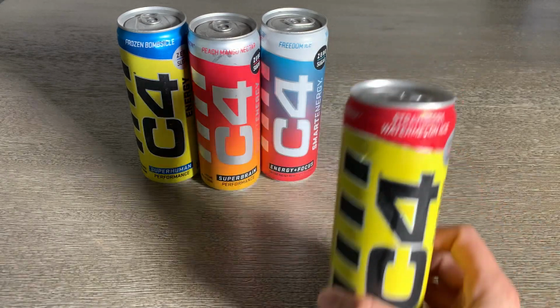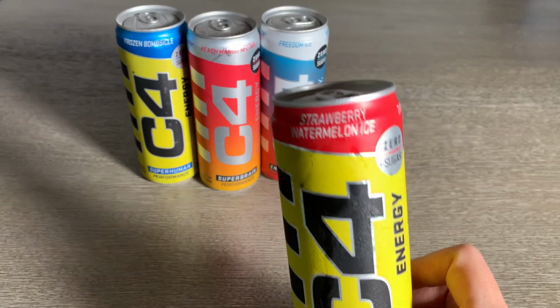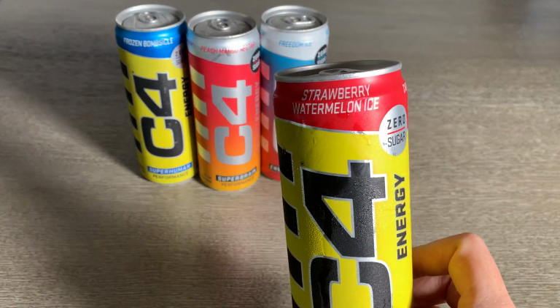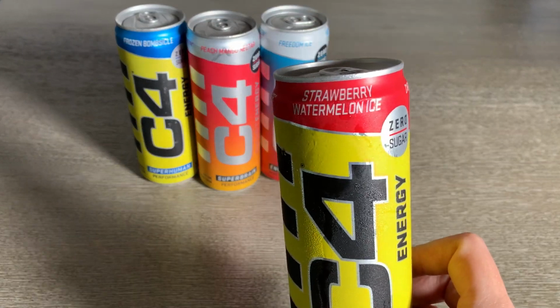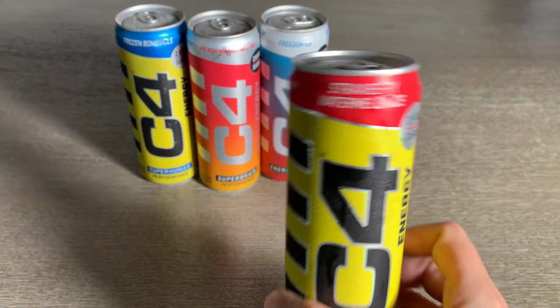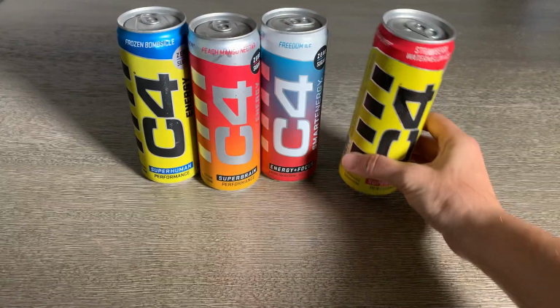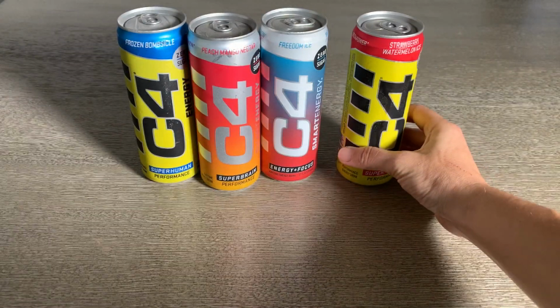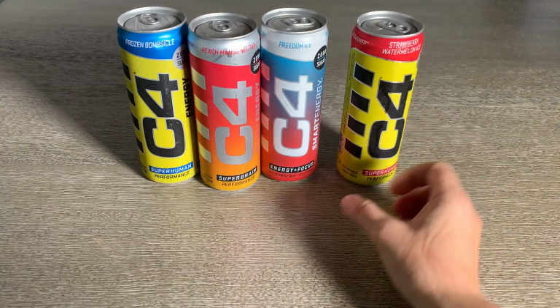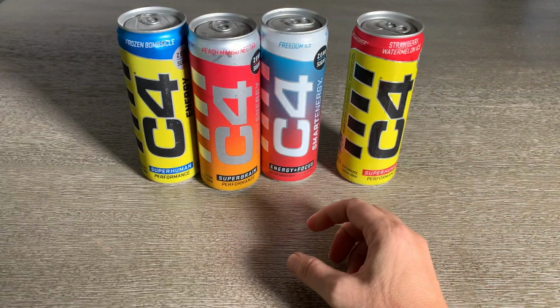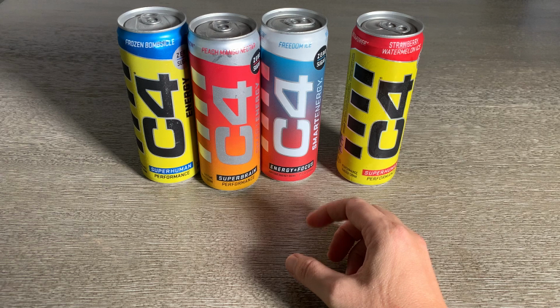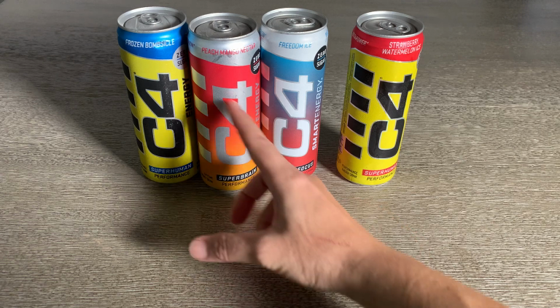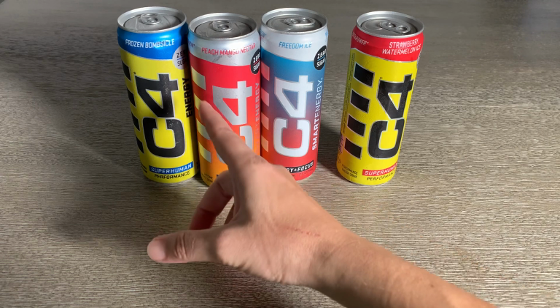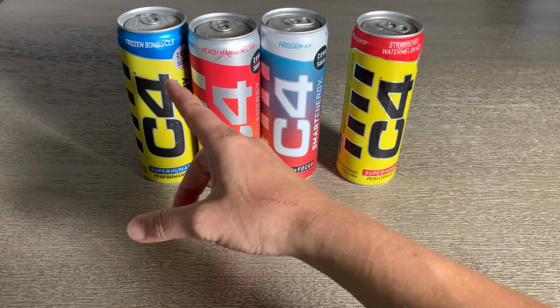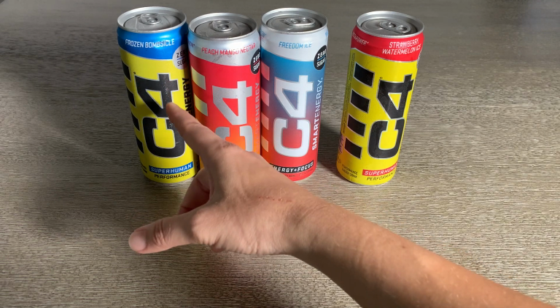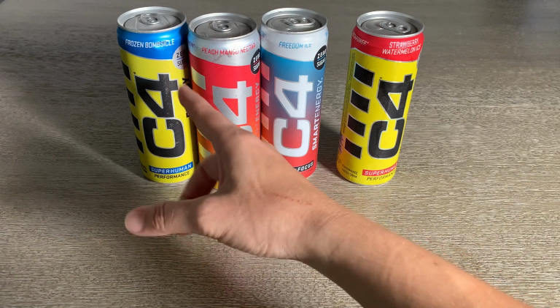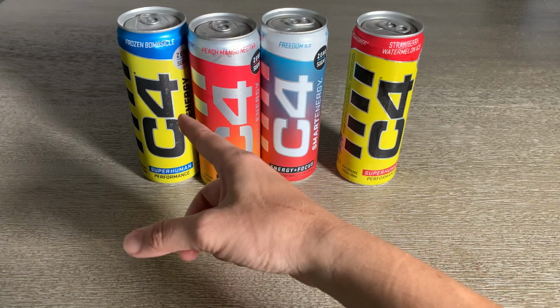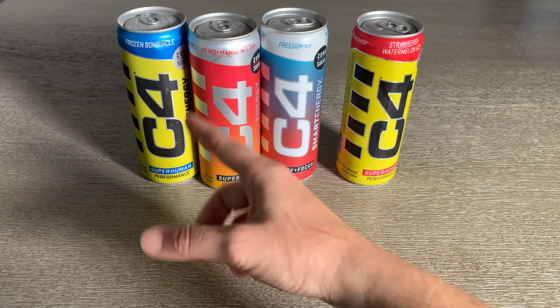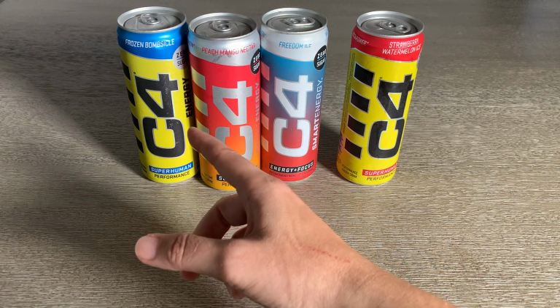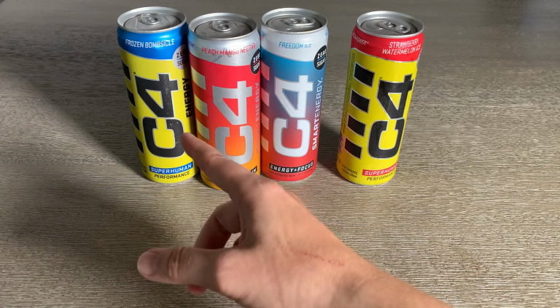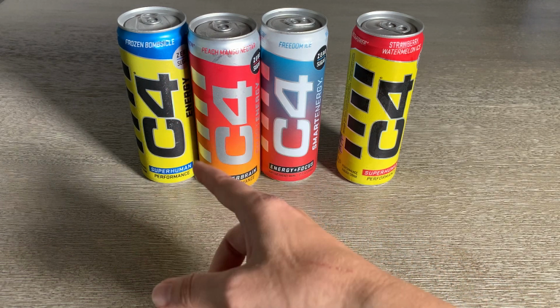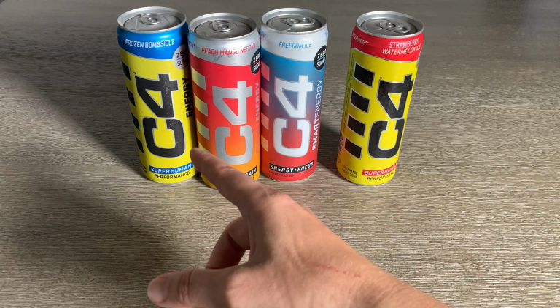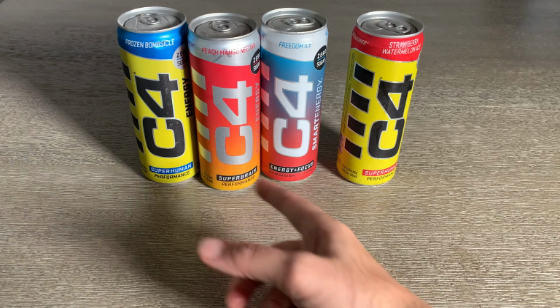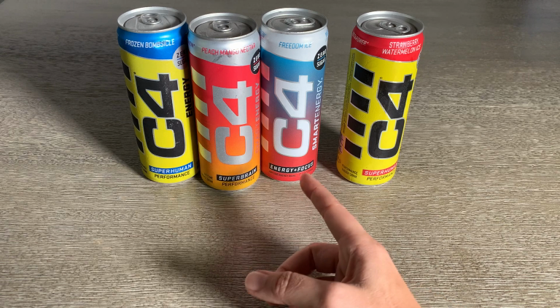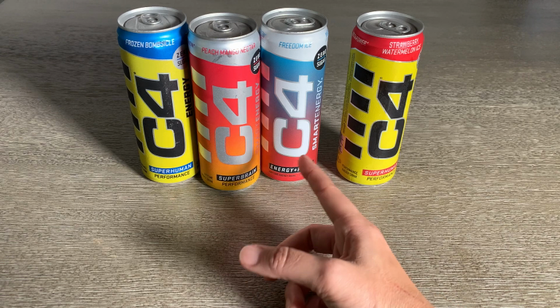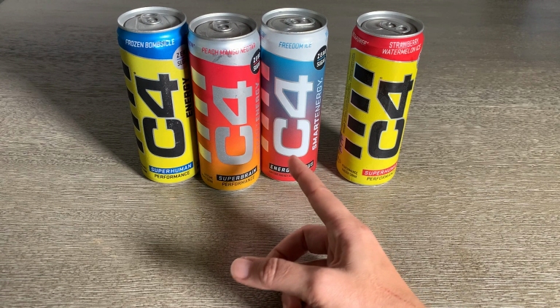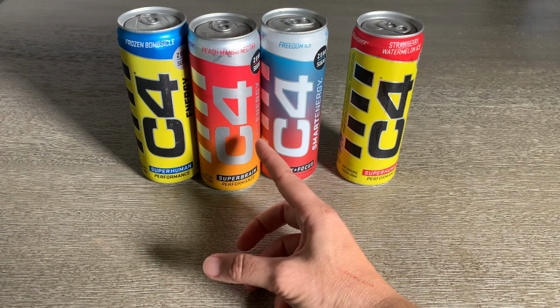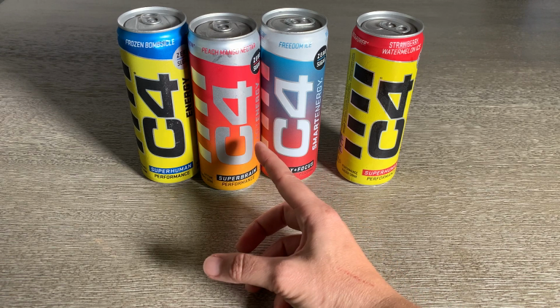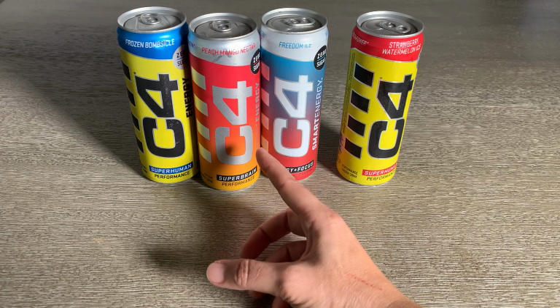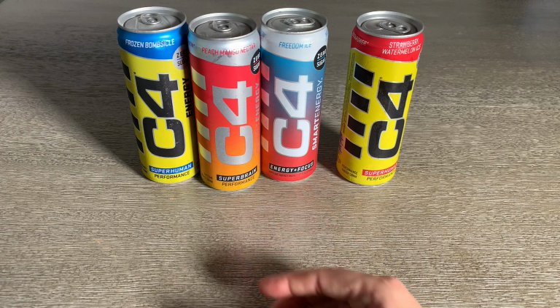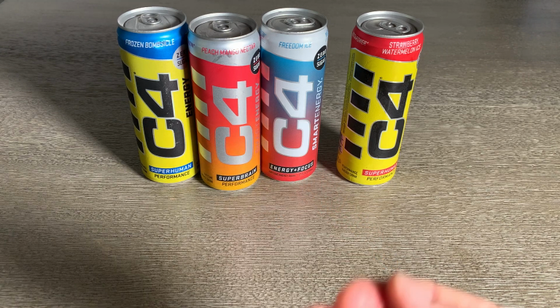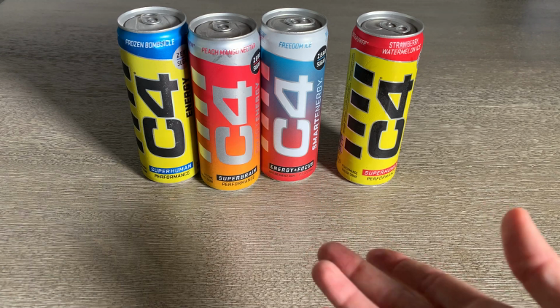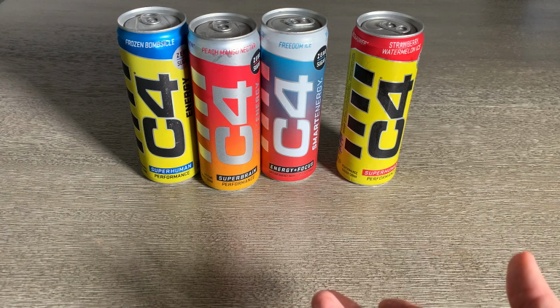I like the strawberry watermelon ice a lot. The peach mango is pretty good. The frozen bombsicle is very good — it tastes like blue Kool-Aid. And the peach mango nectar is a little bit more like a juice, so that's got a good flavor as well.